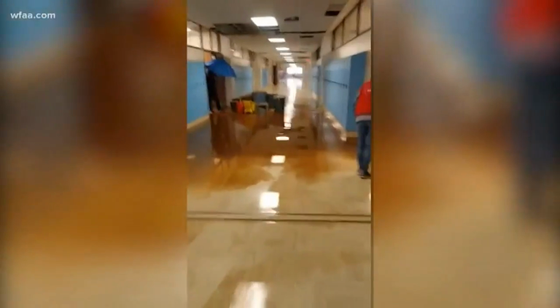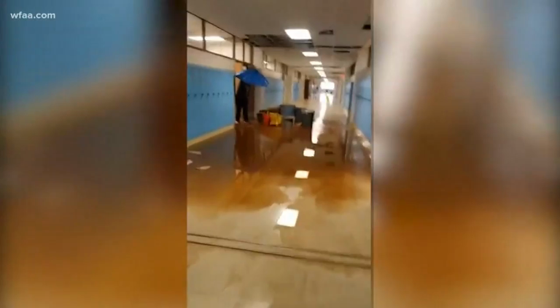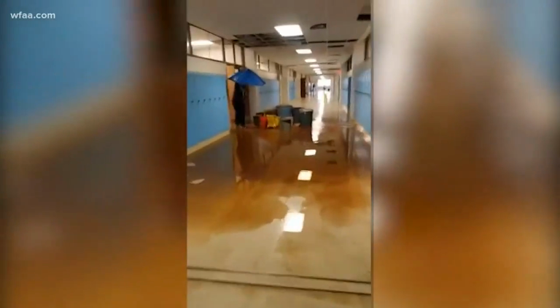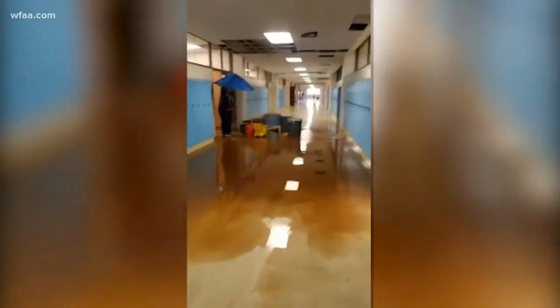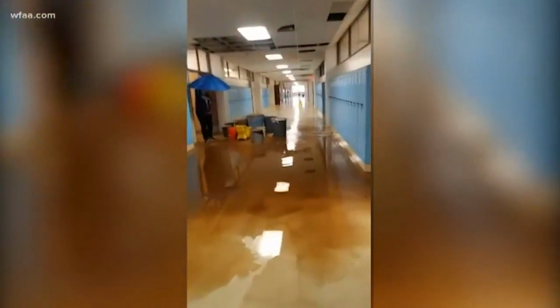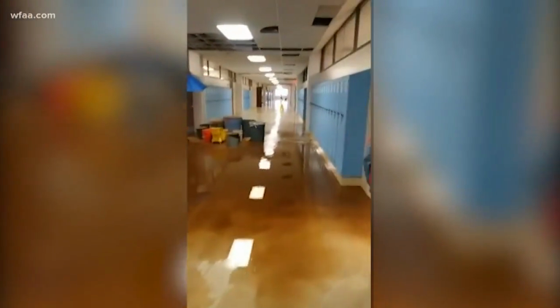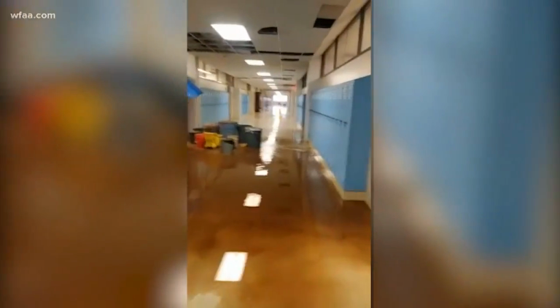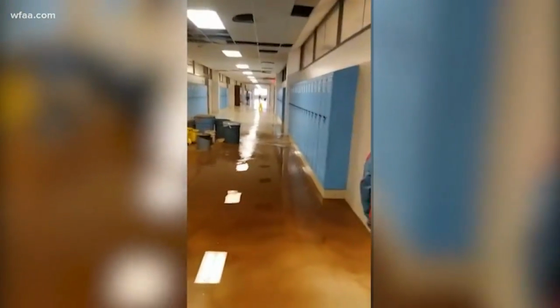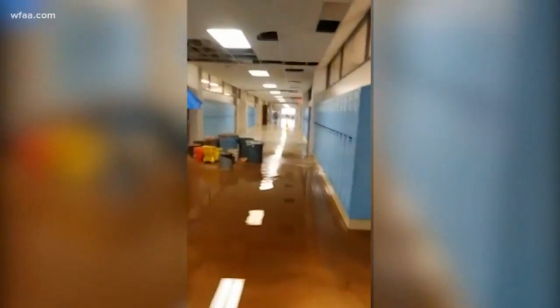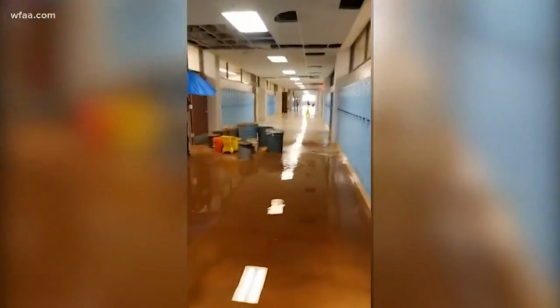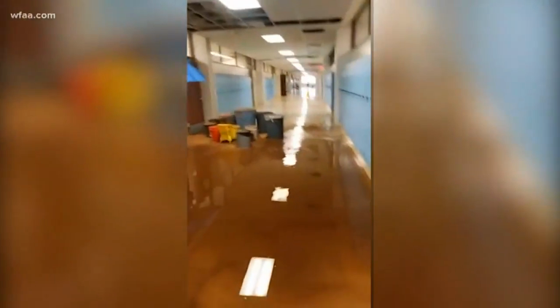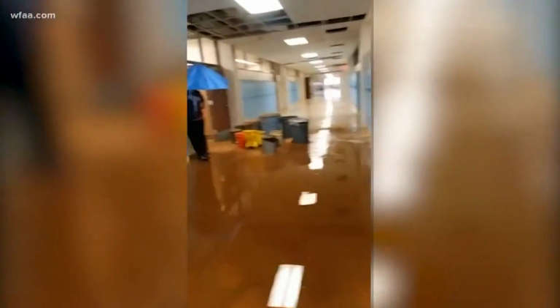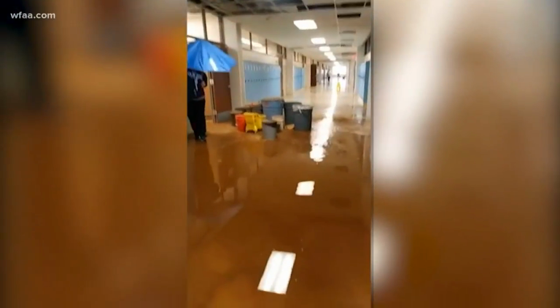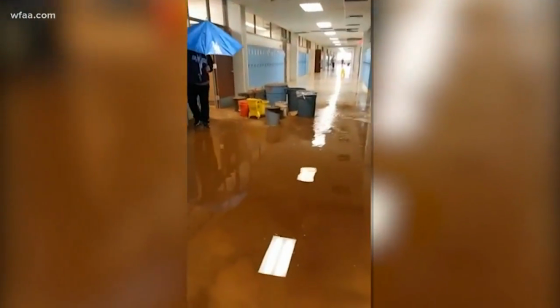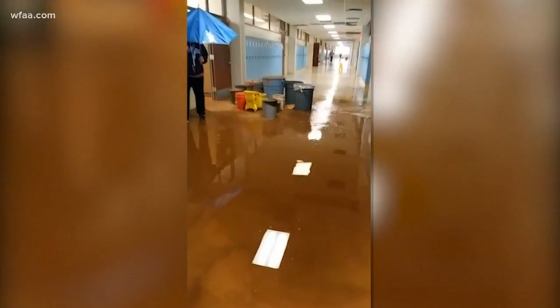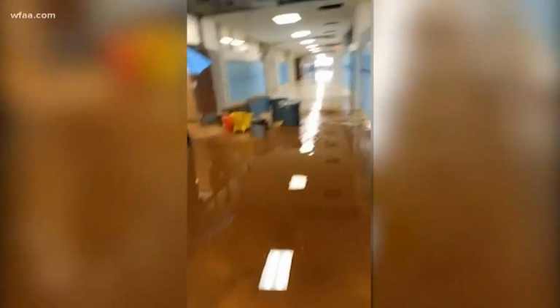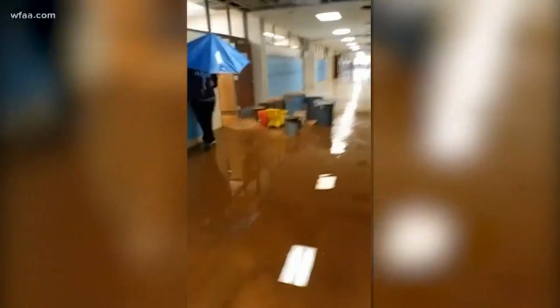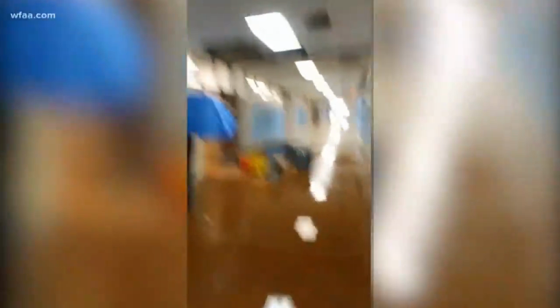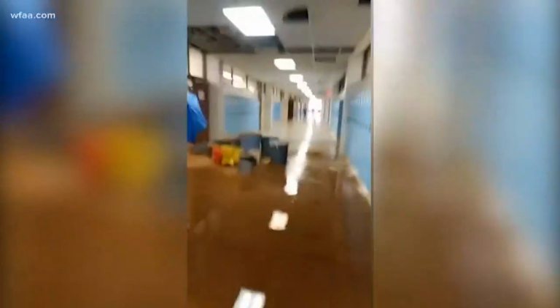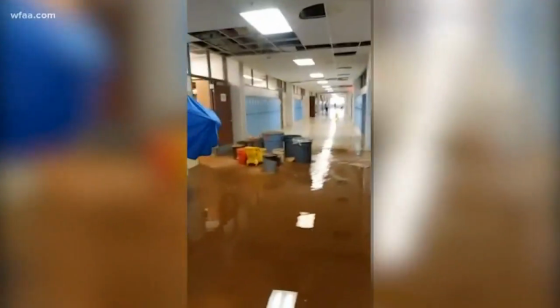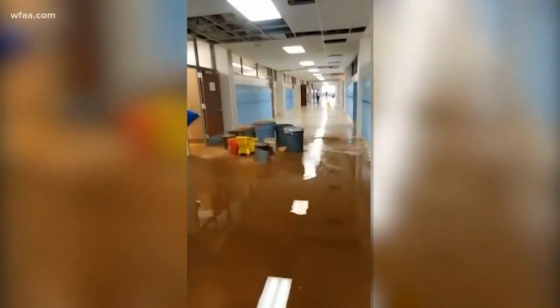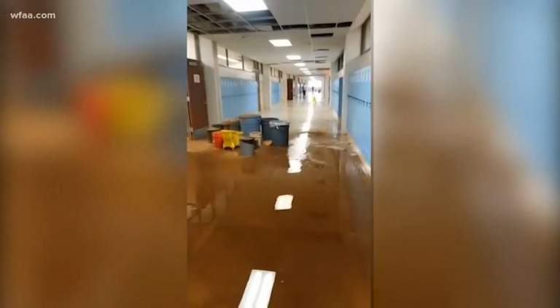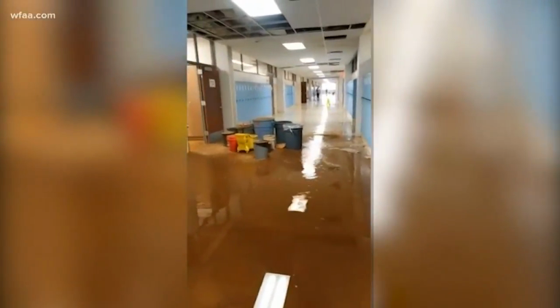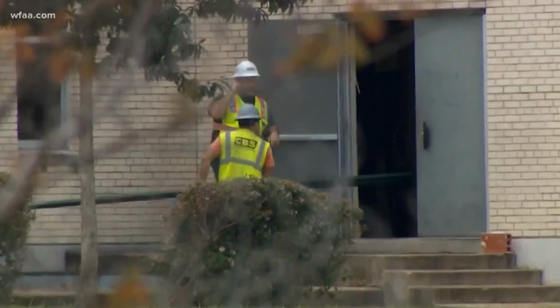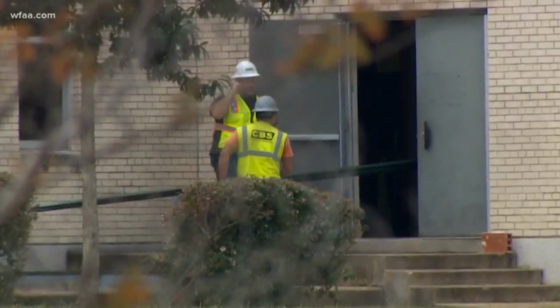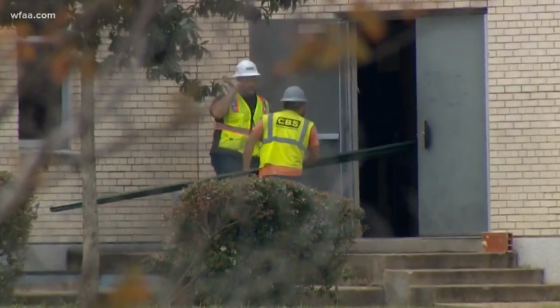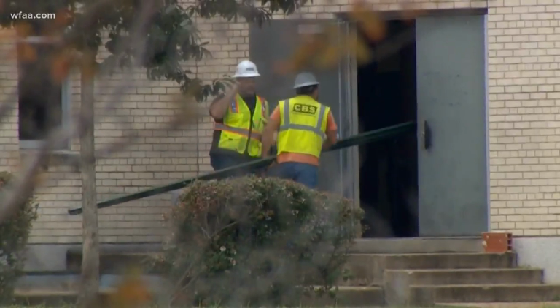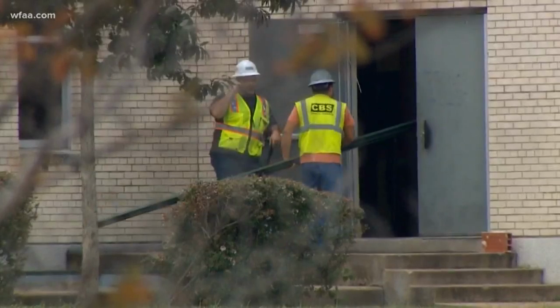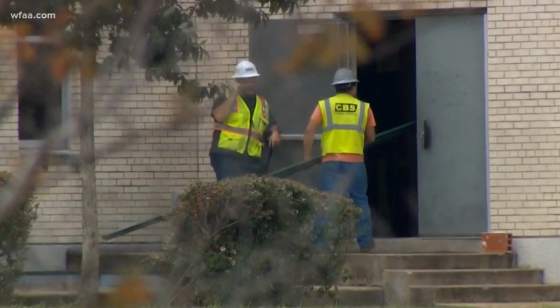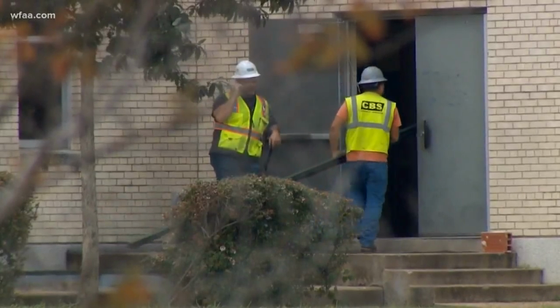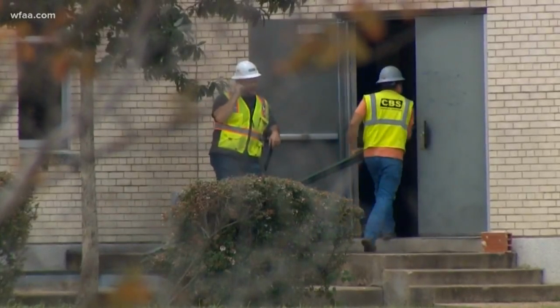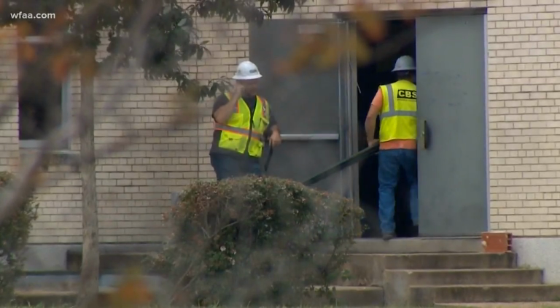The school district confirms this video was taken on the third floor at Skyline sometime Monday before students arrived. The video shows water flooding the hallways. A spokesperson says several classrooms have been relocated this week due to the flooding and leaking roof.